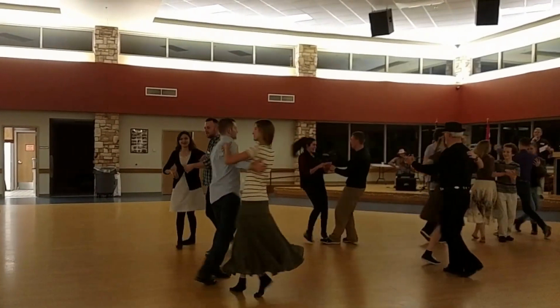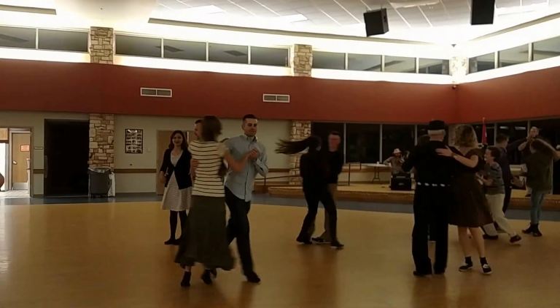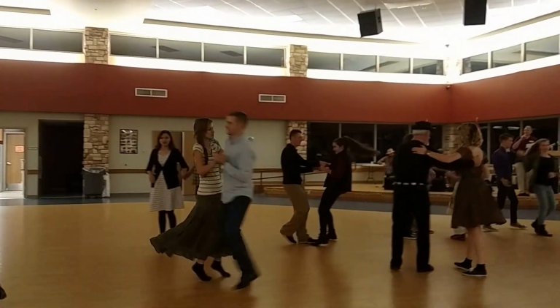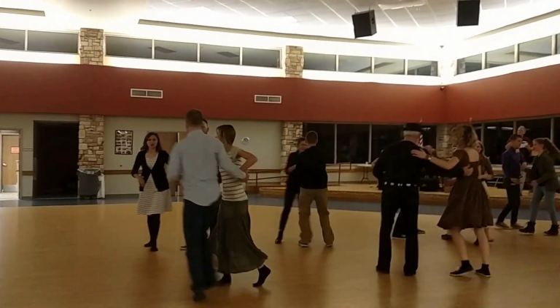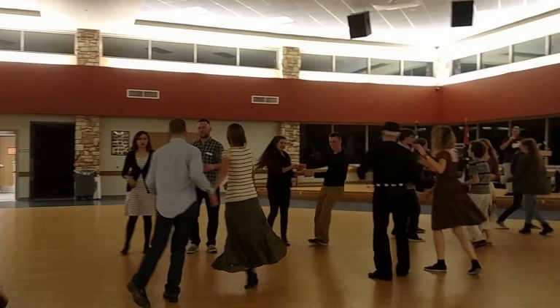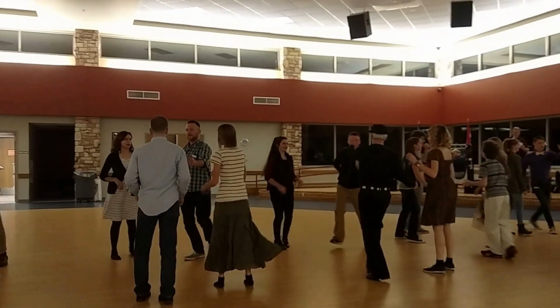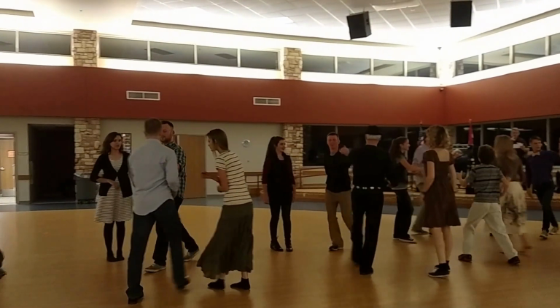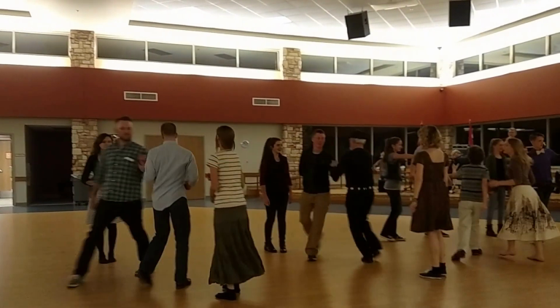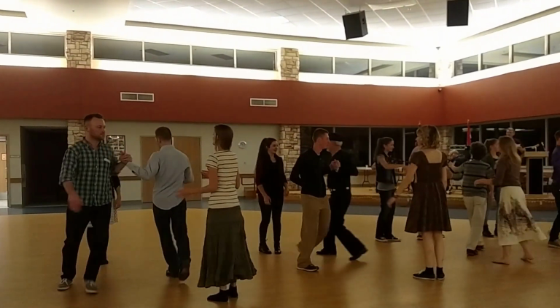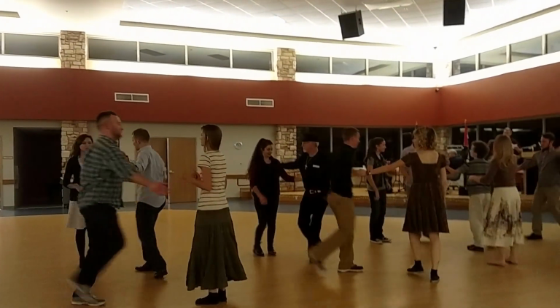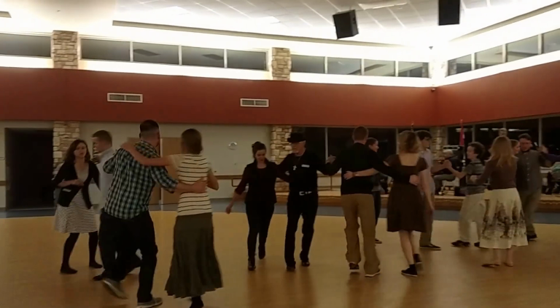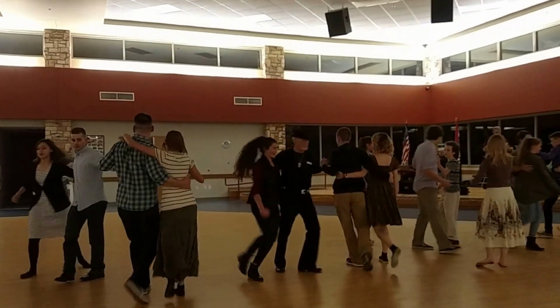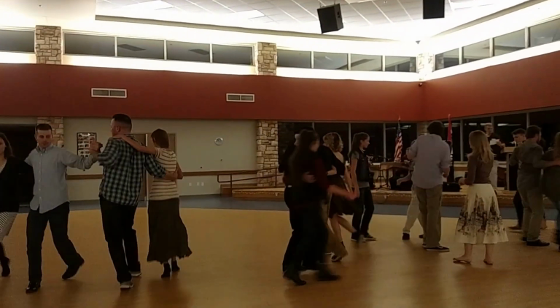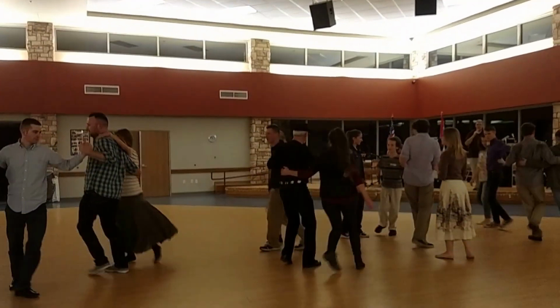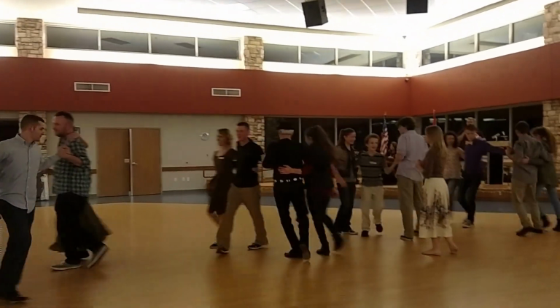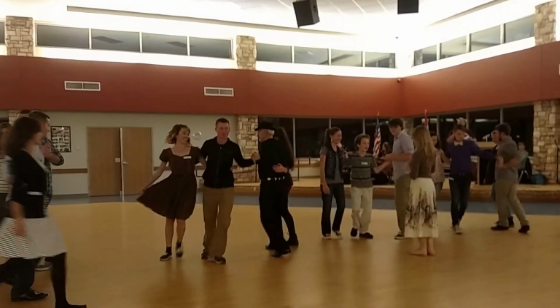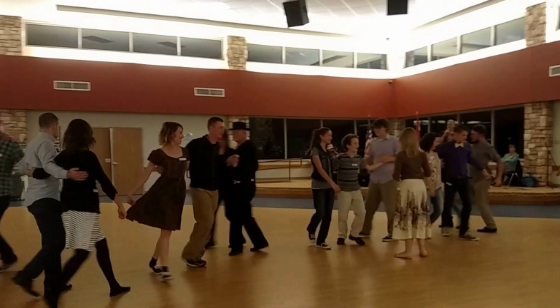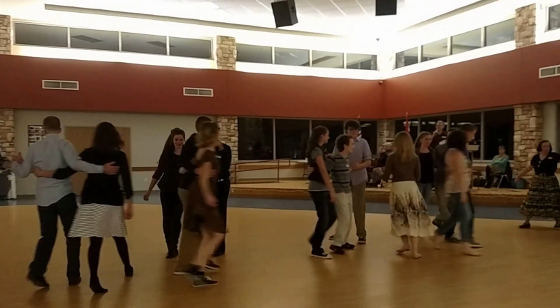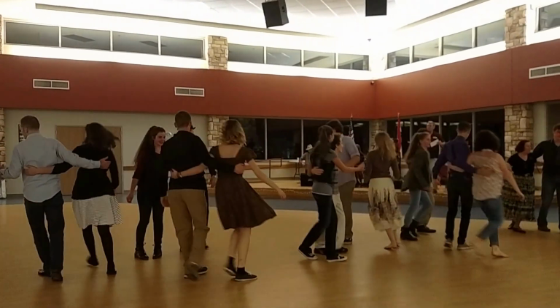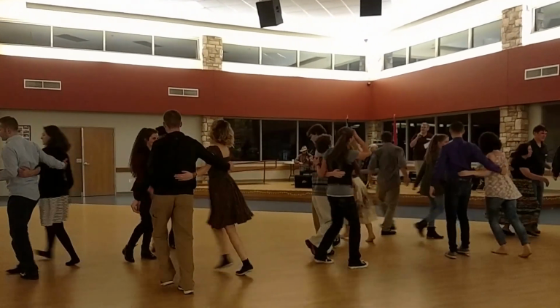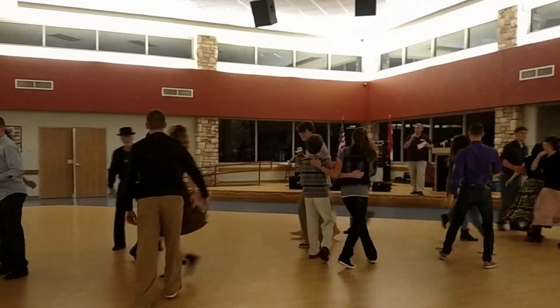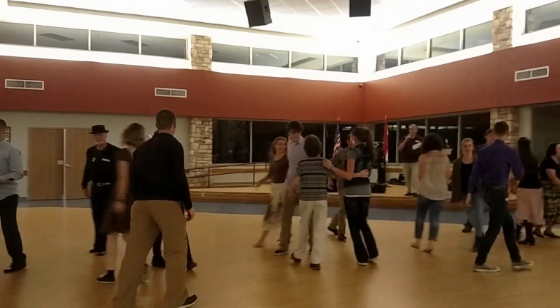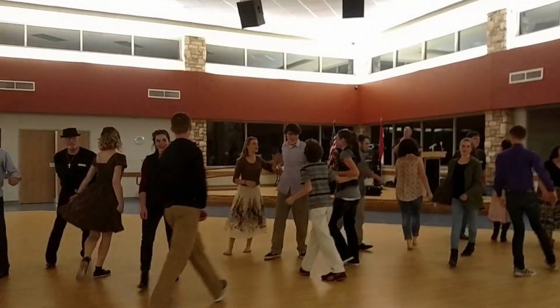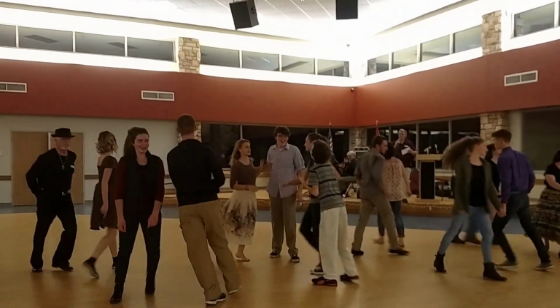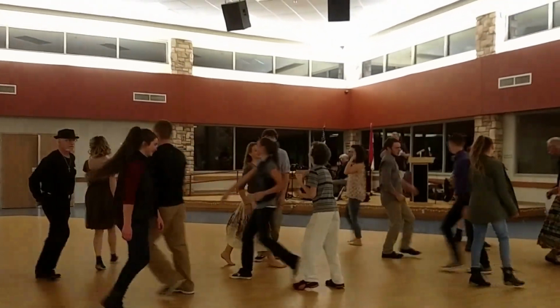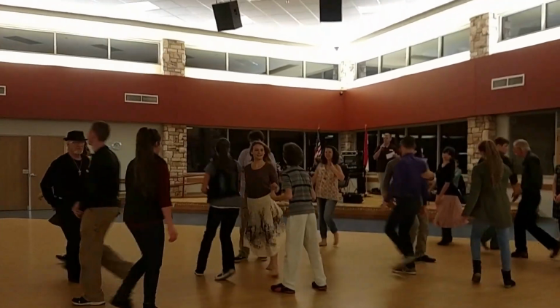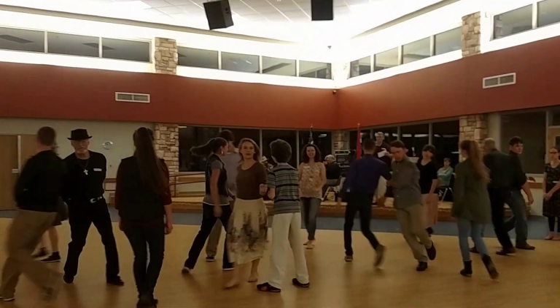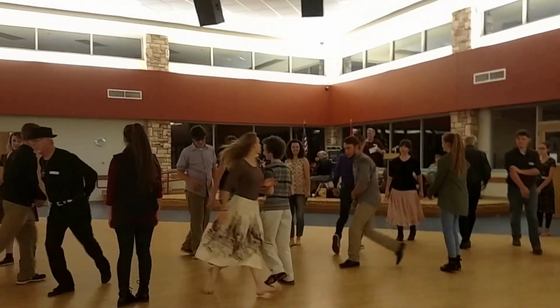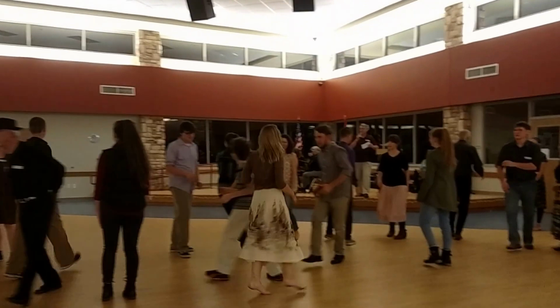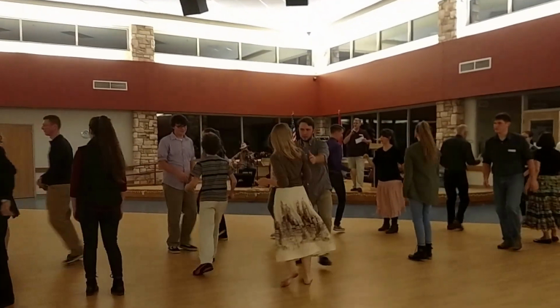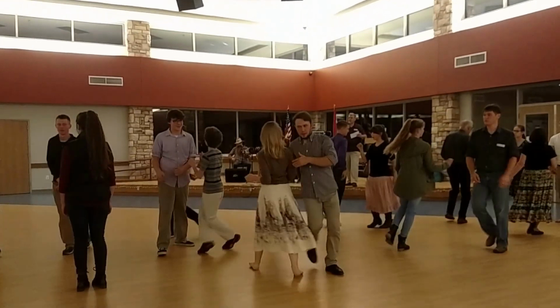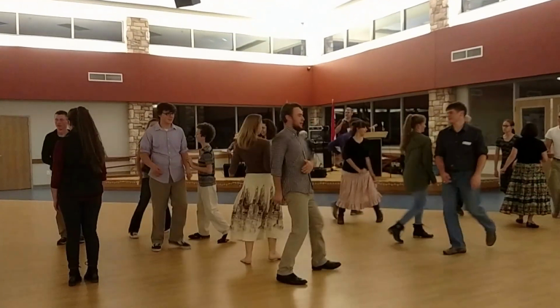Men, turn by the left. Make up your neighbor. Ladies, have a hey. Do-si-do the next.